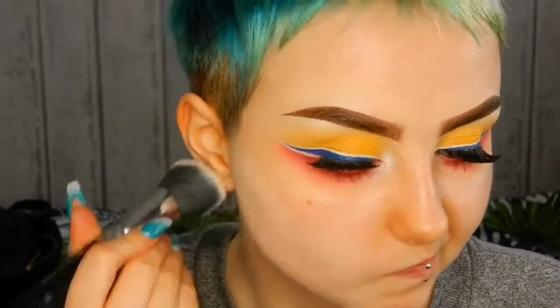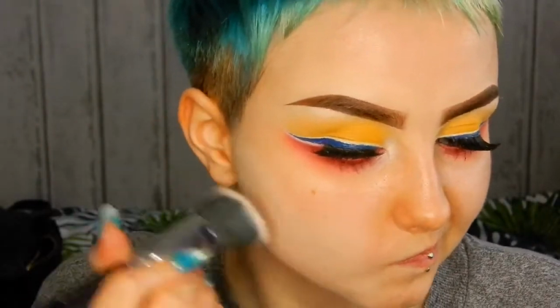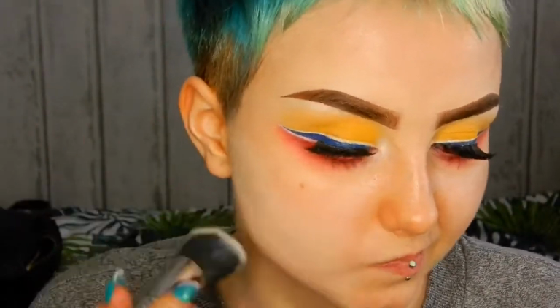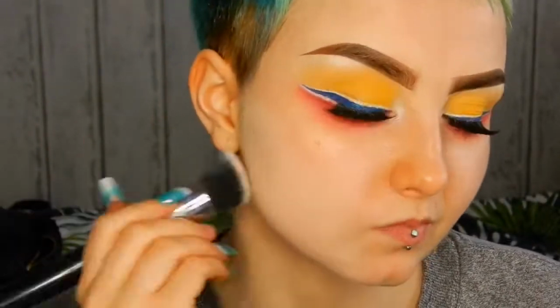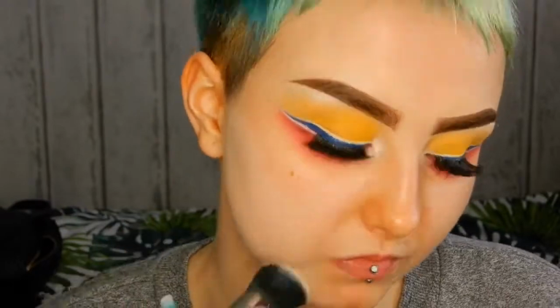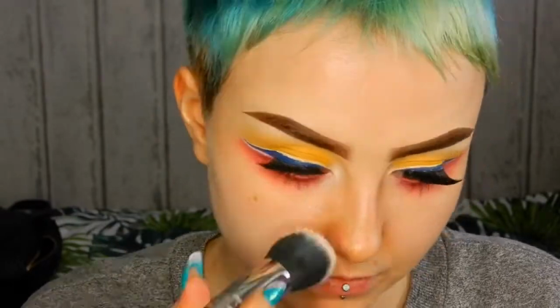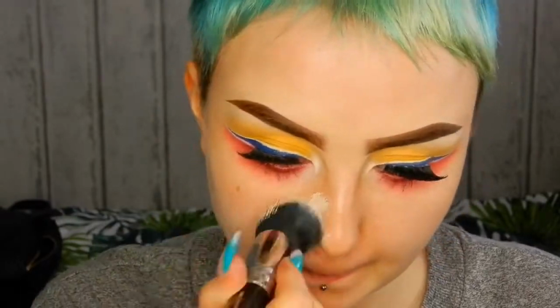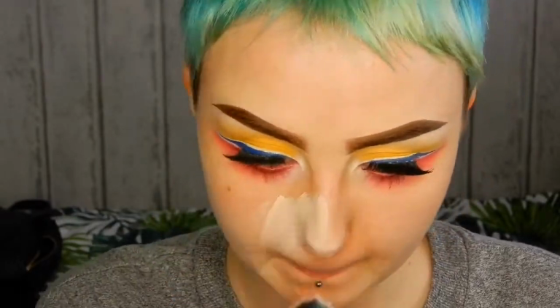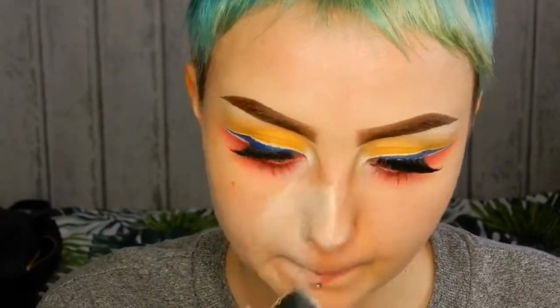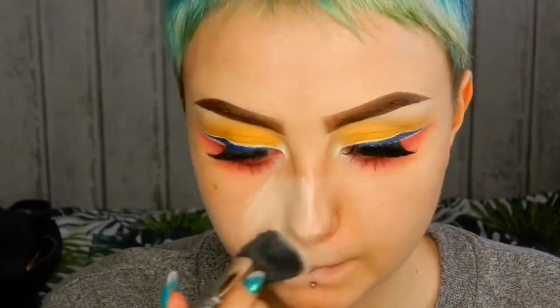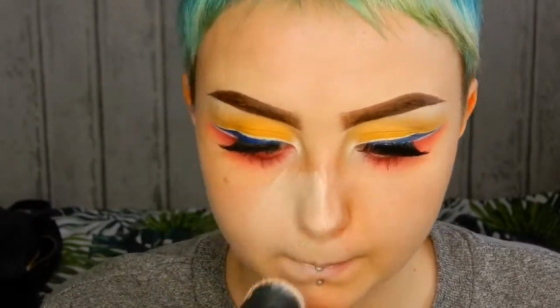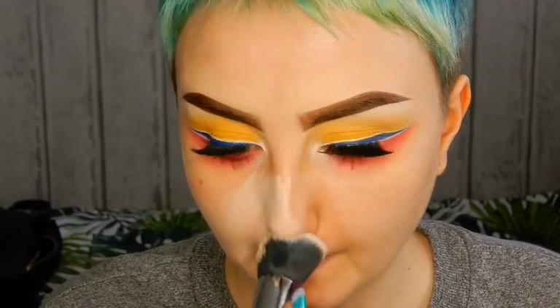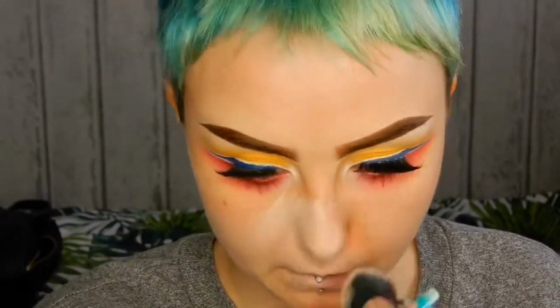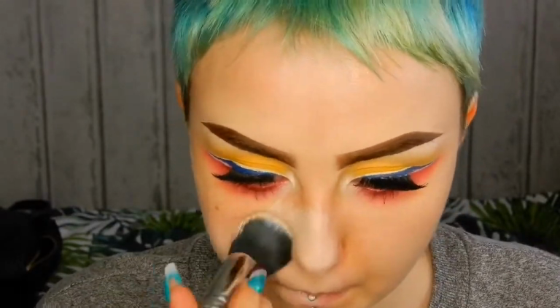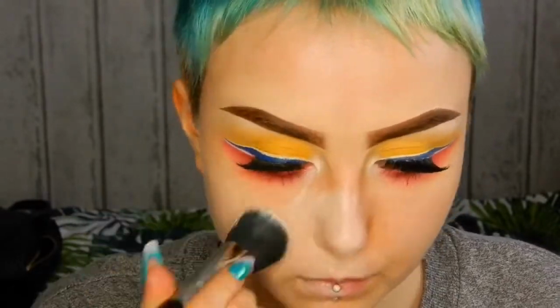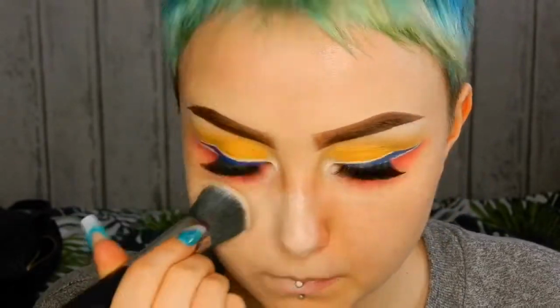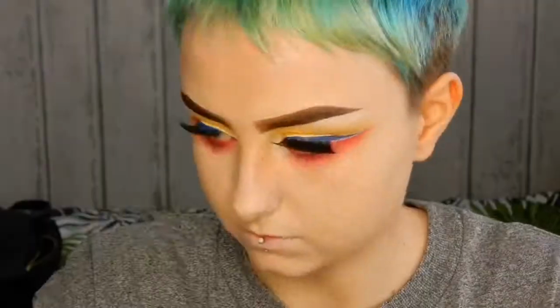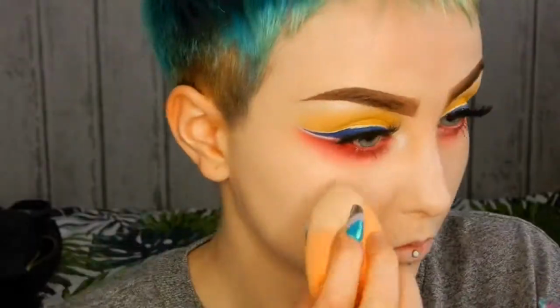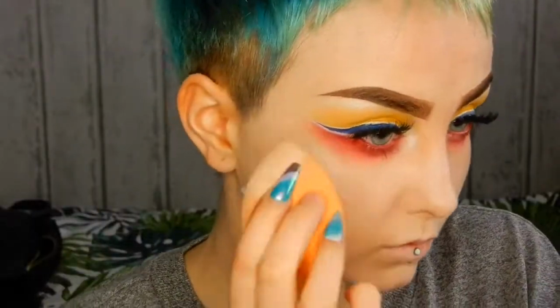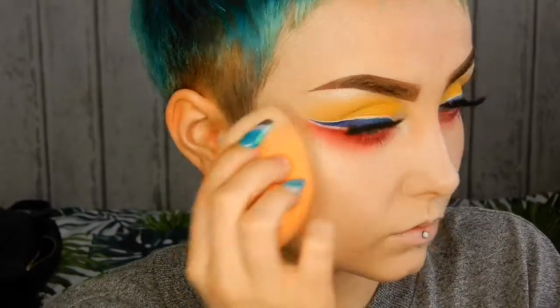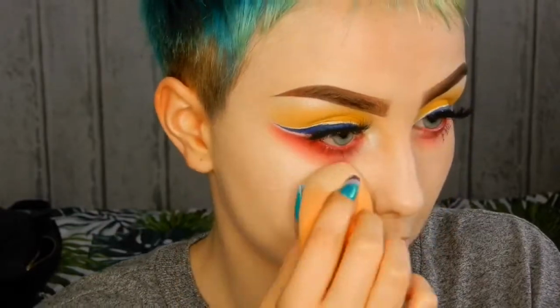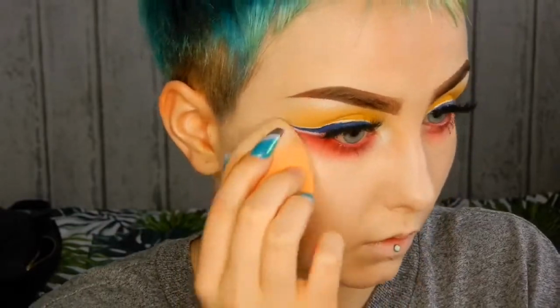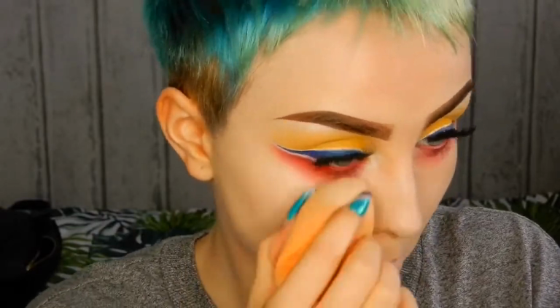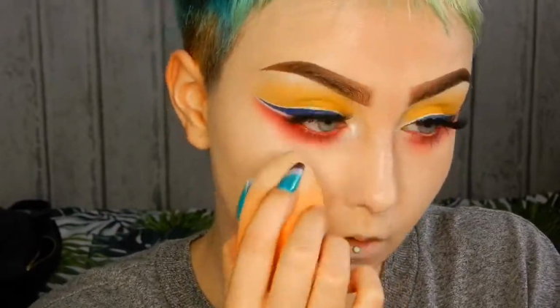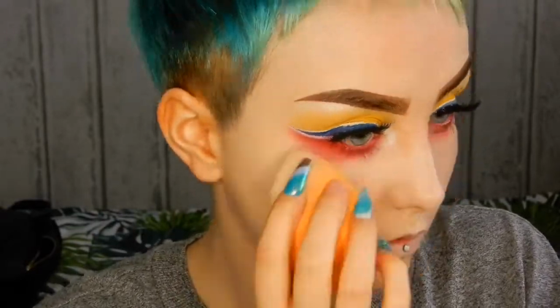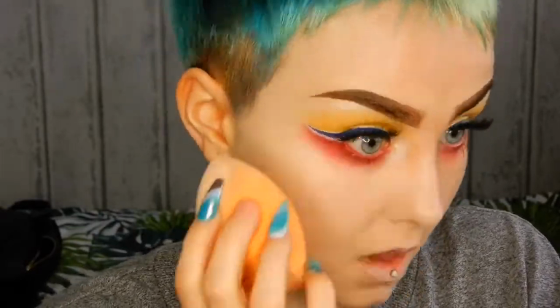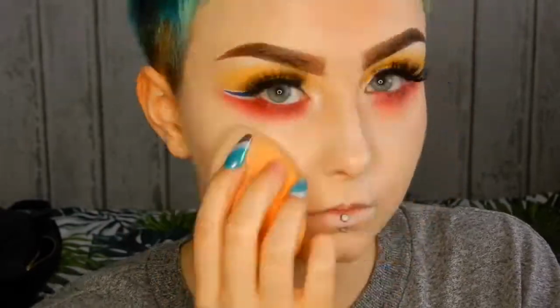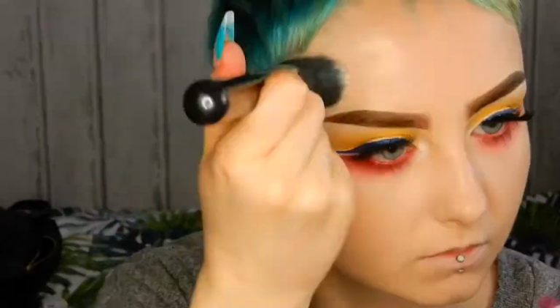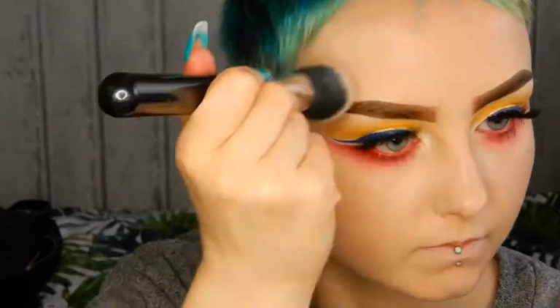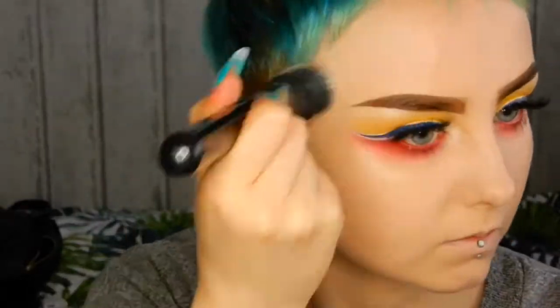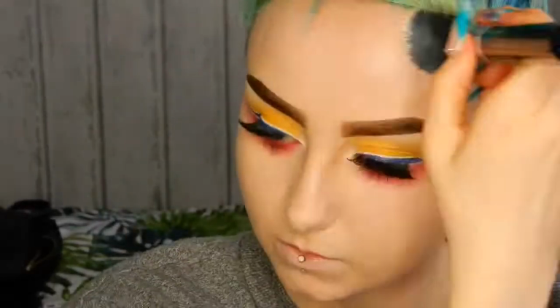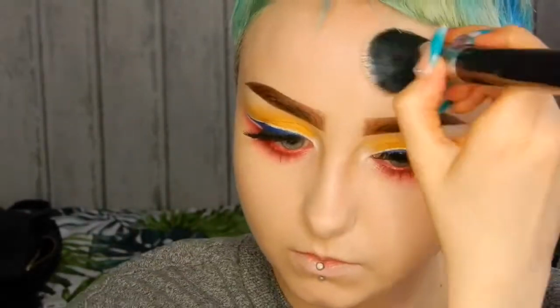Truth is I actually hate this foundation, but it looks good on camera so that's the only reason I'm using it. I wouldn't actually recommend it for daily use — it's horrible on my skin and separates loads.